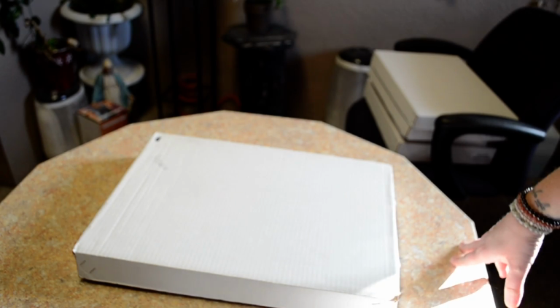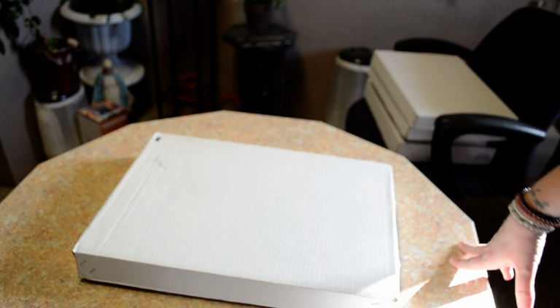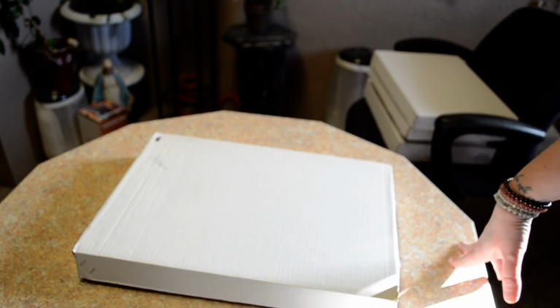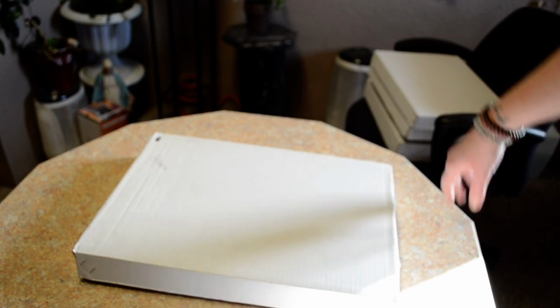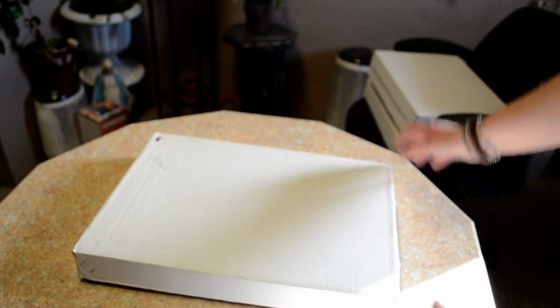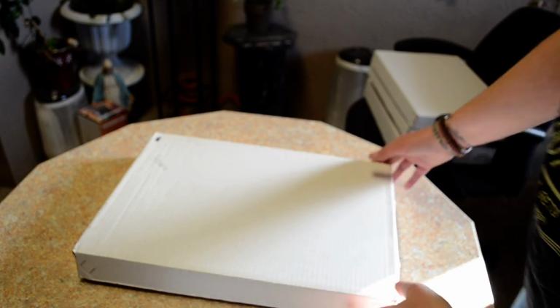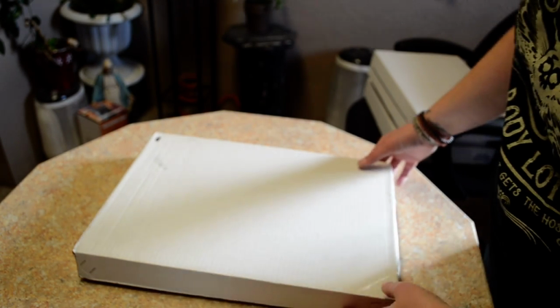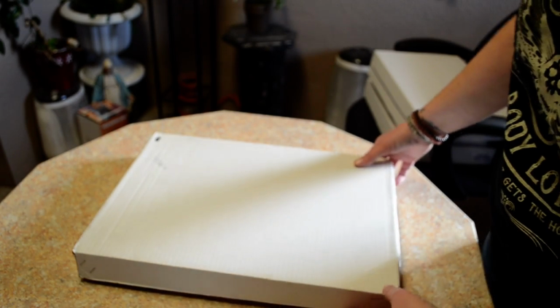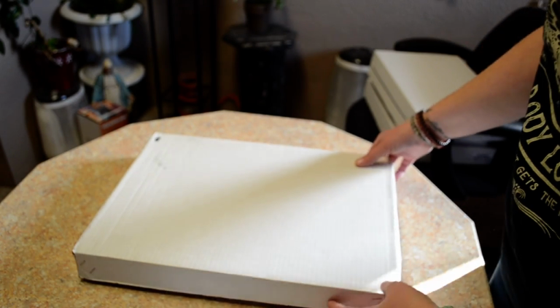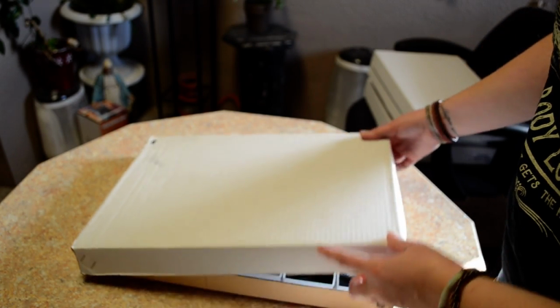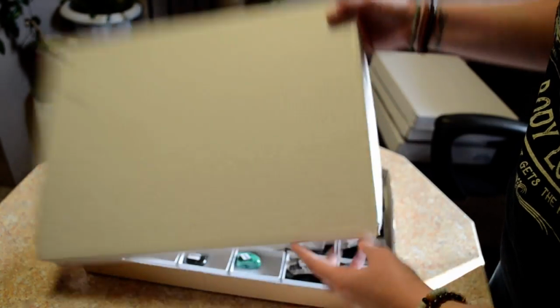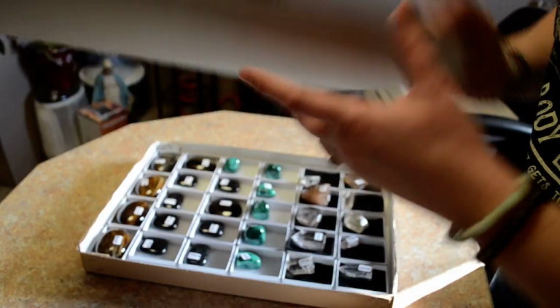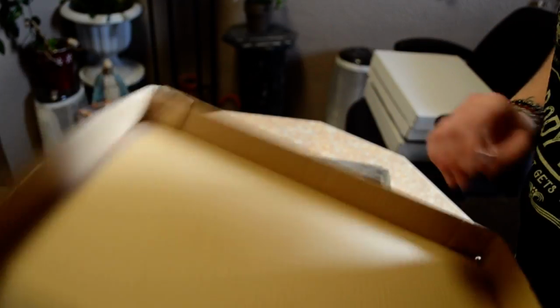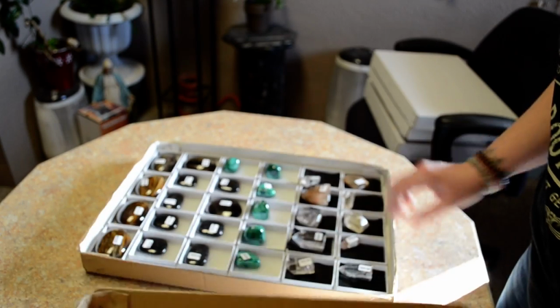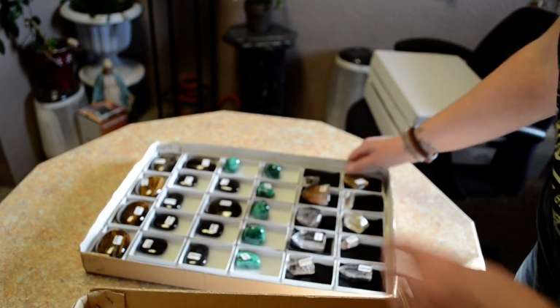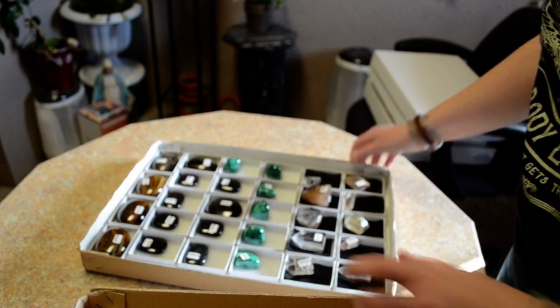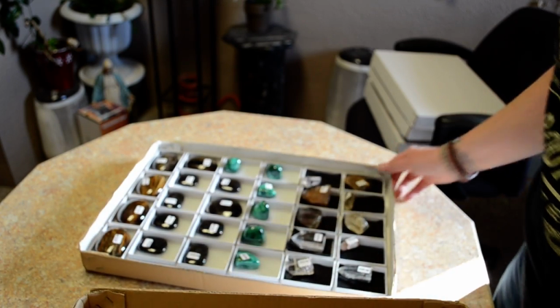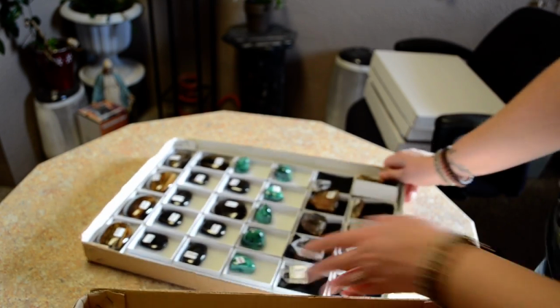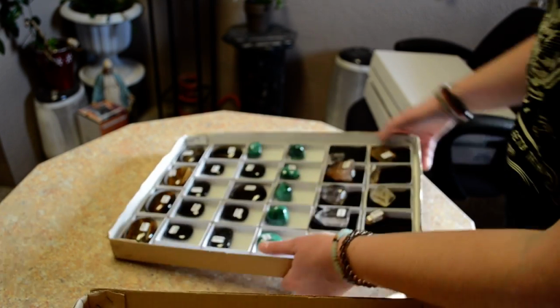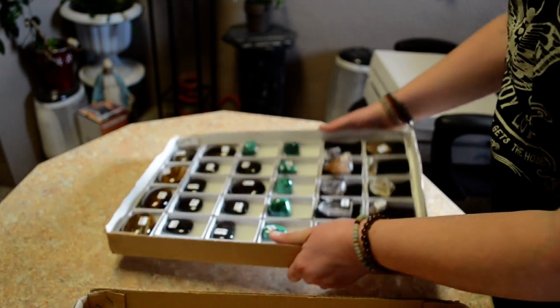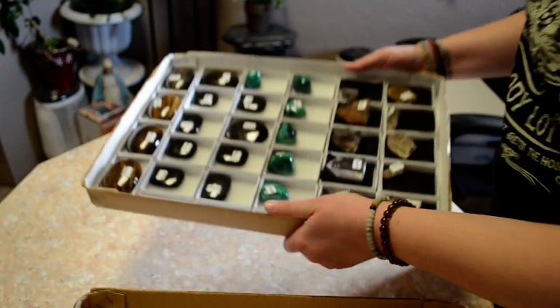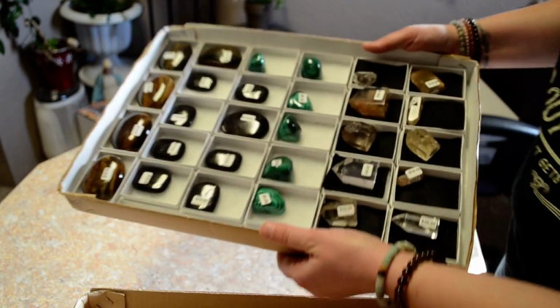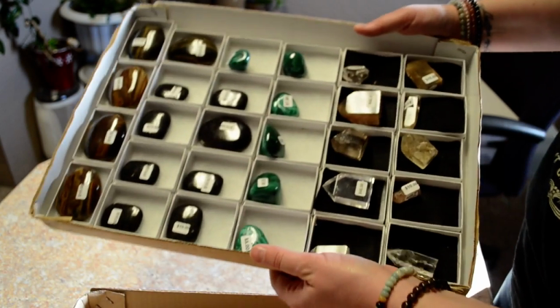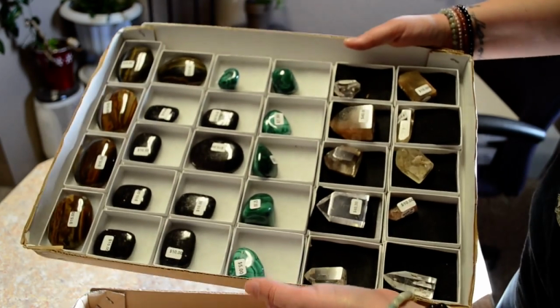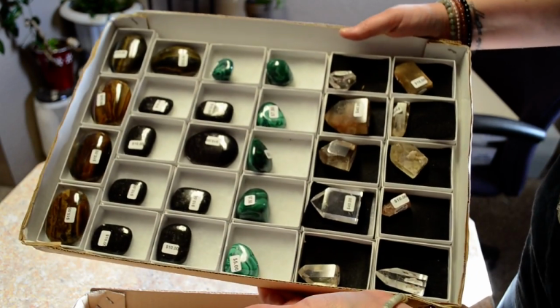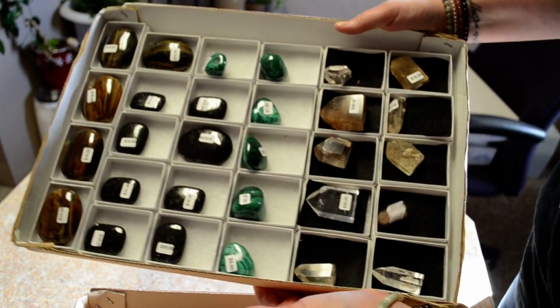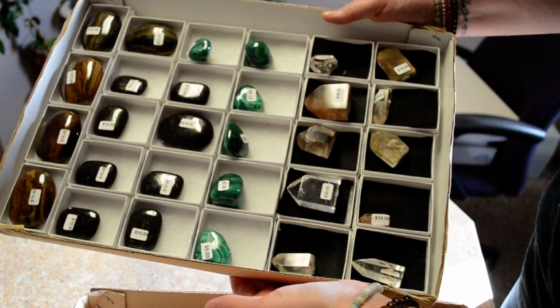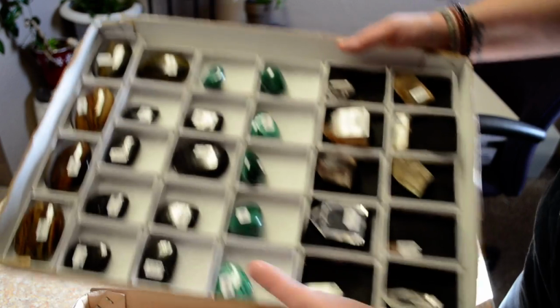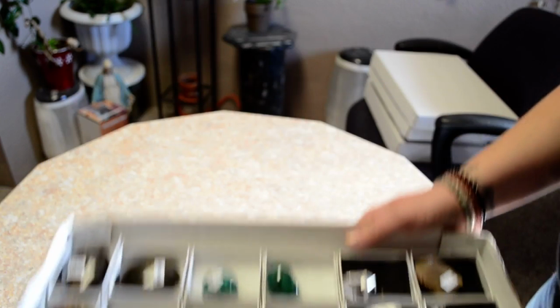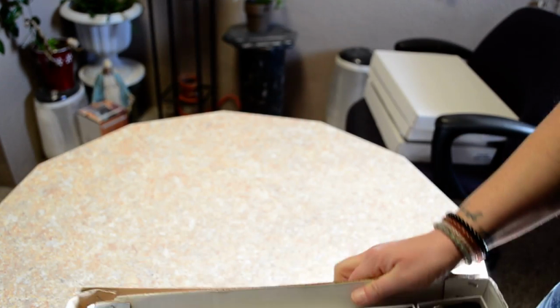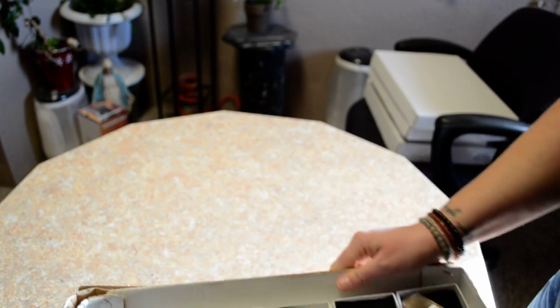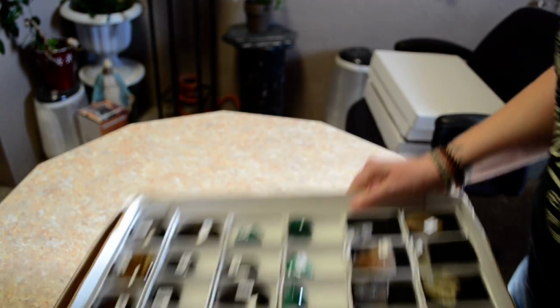Hi, Katie here with Those Blasted Things and we are unboxing! So, these things are all pre-priced in this box. I'll hold up a few things so you can see them.